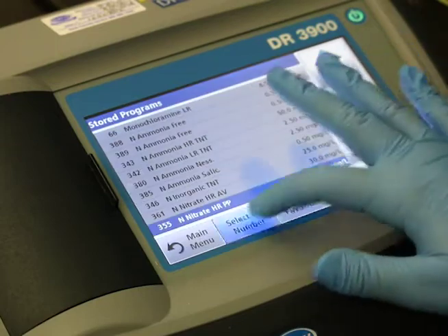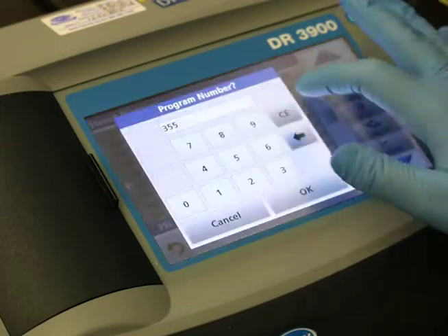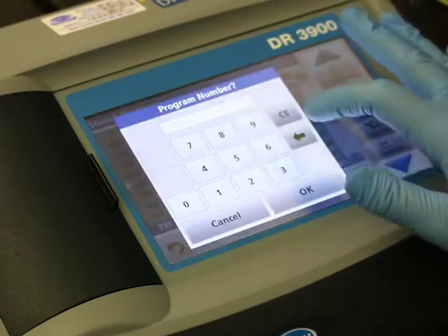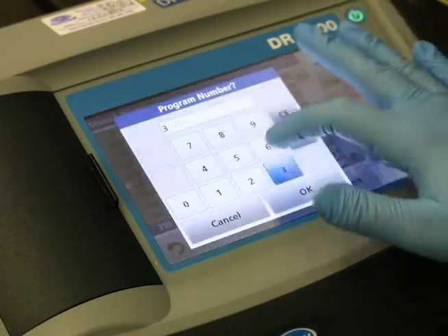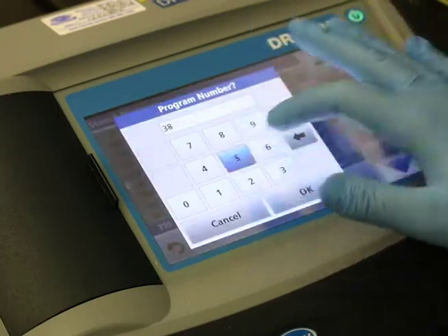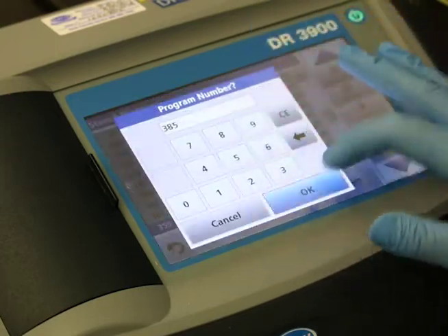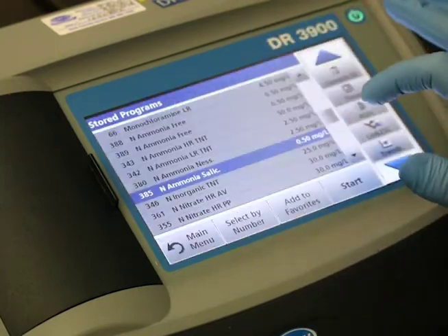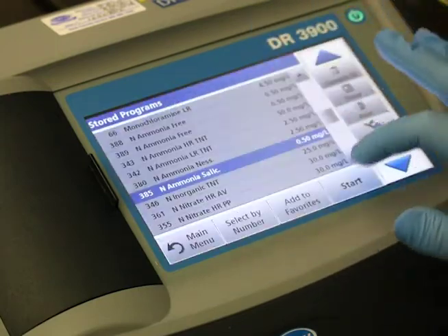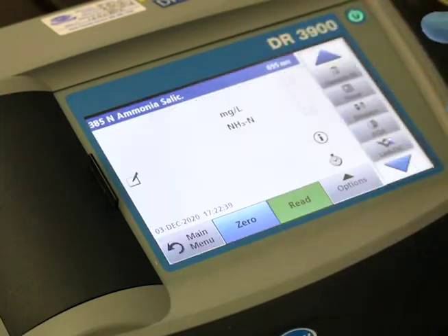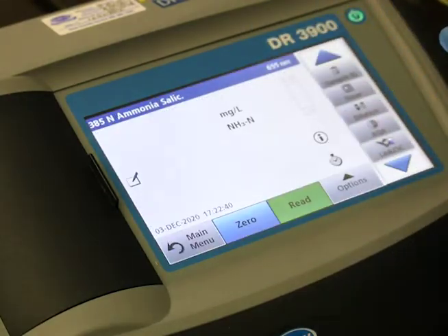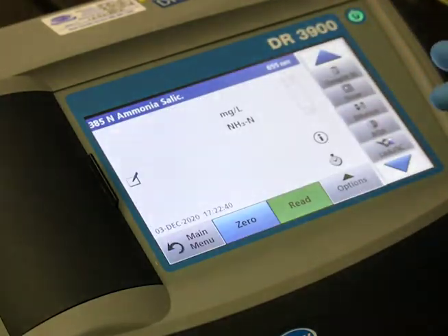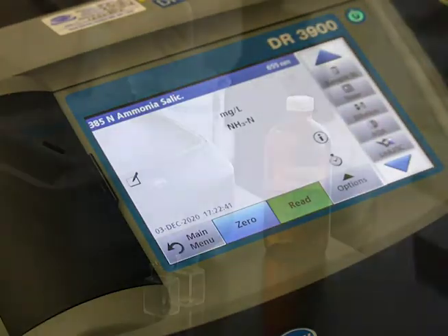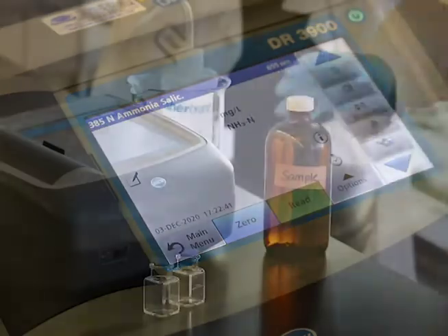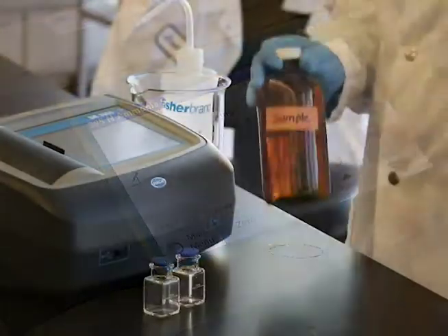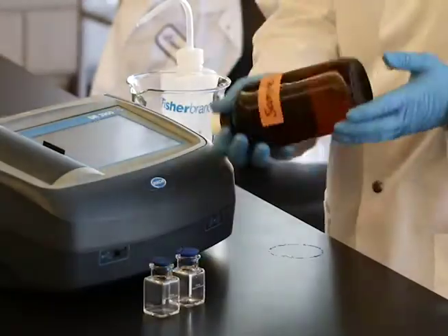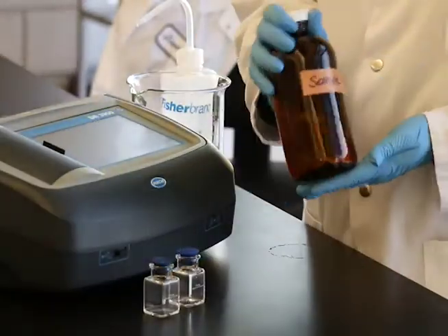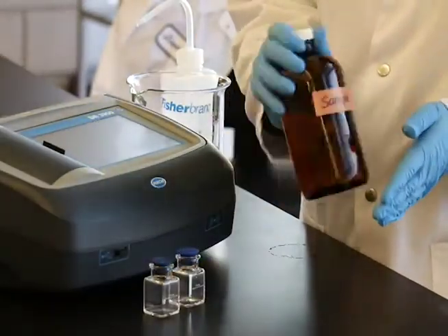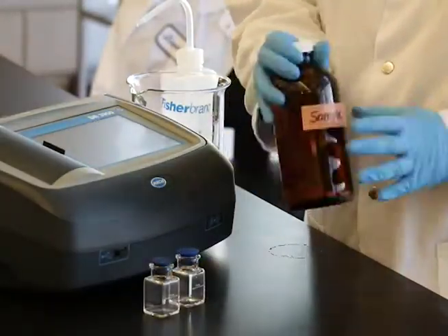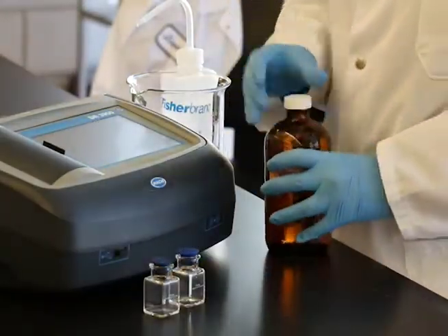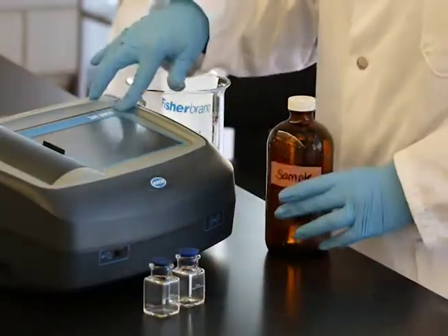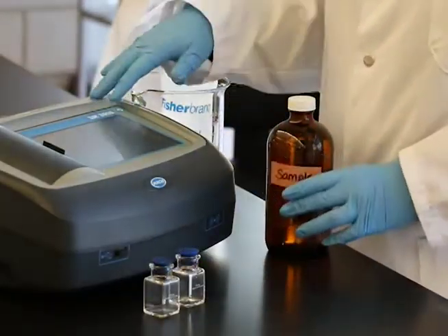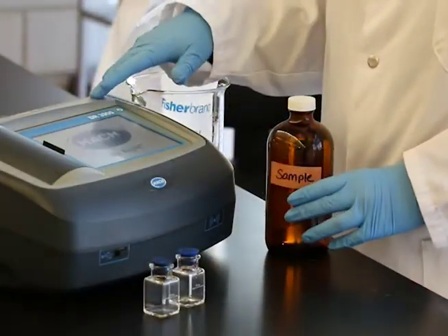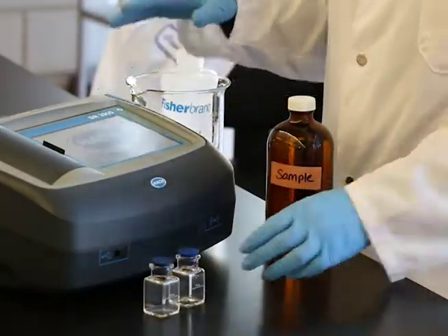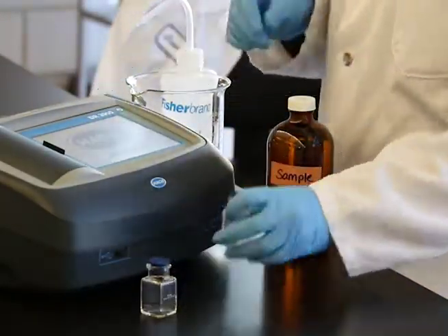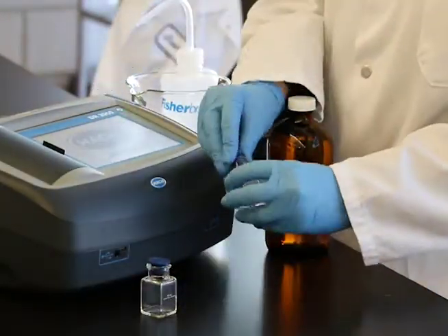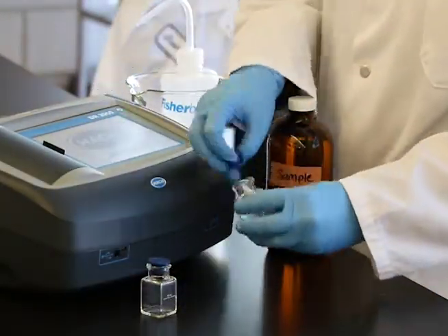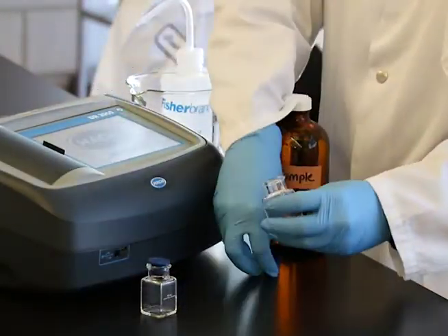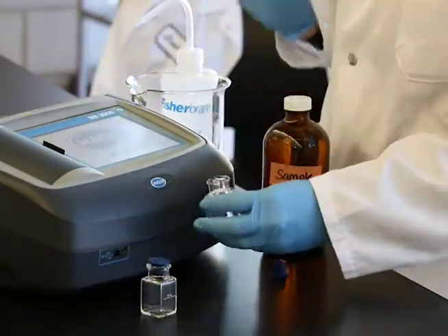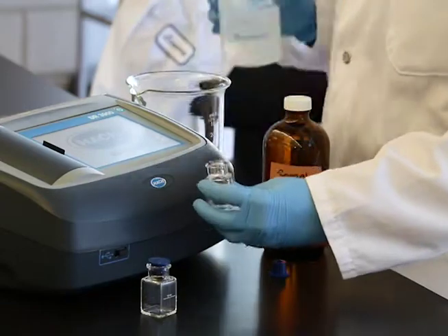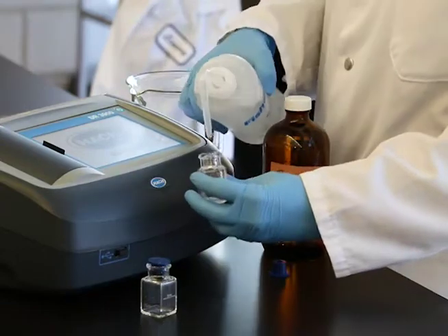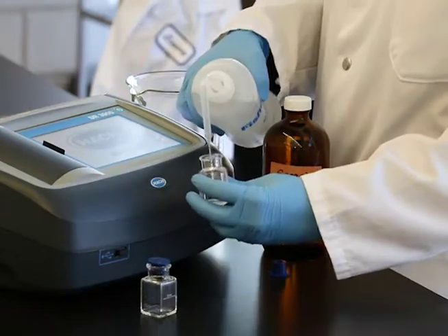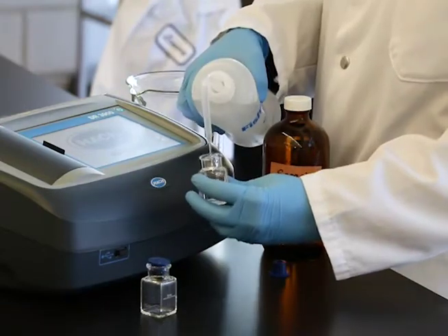Start the program for nitrogen ammonia on the spectrophotometer. Sample cells, adapters, and light shields will be indicated as appropriate by your instrument manufacturer.